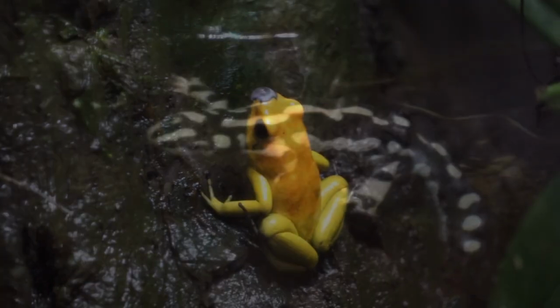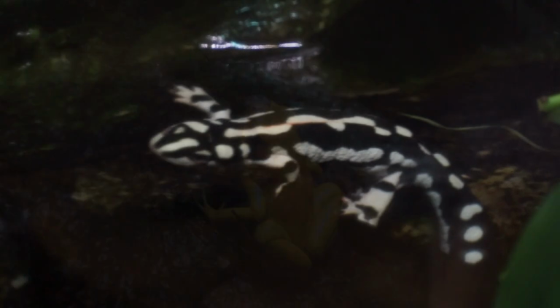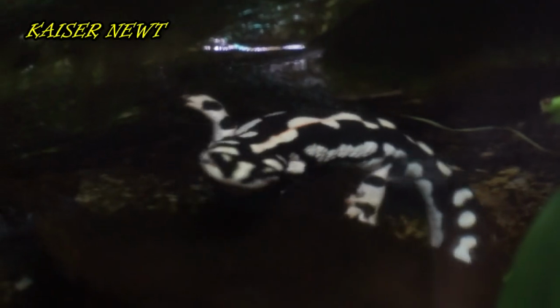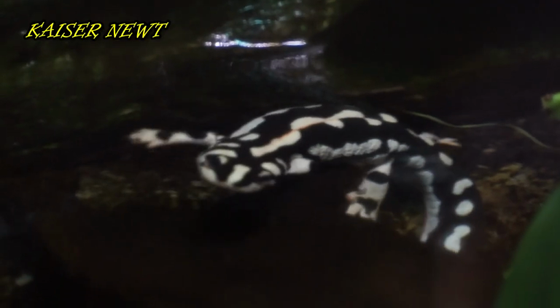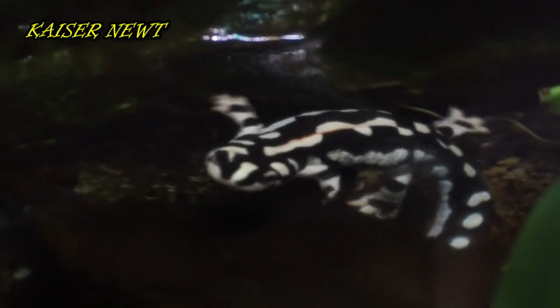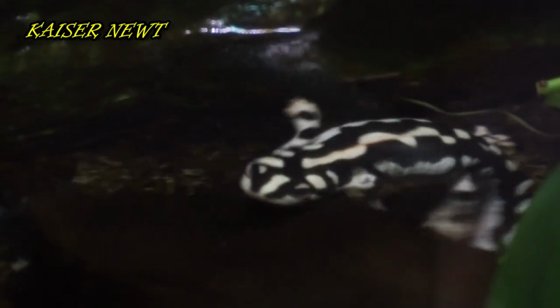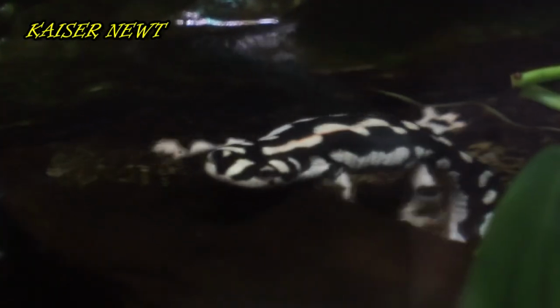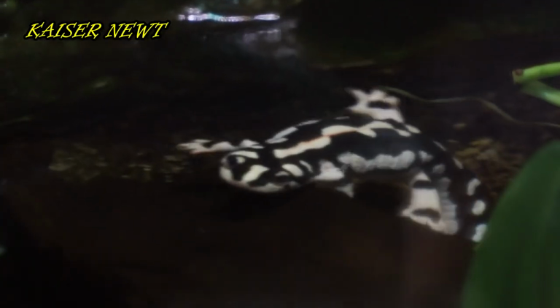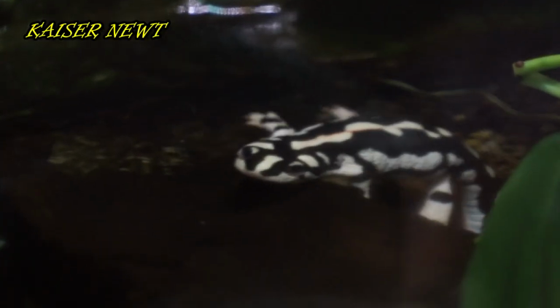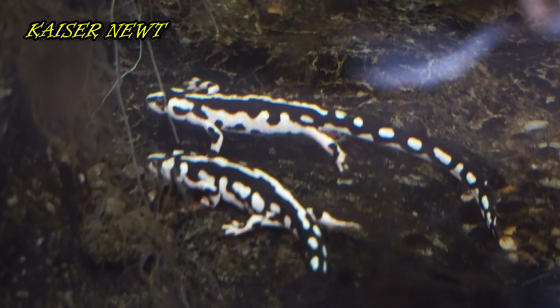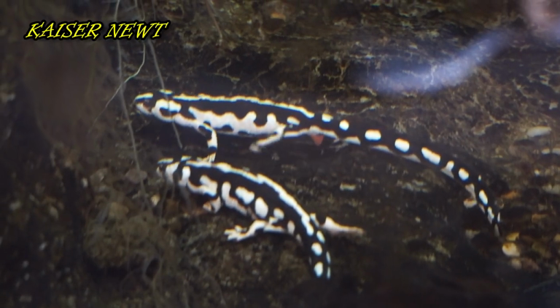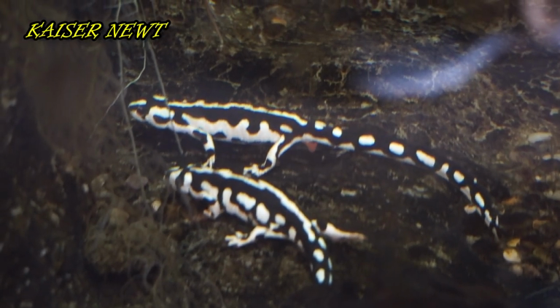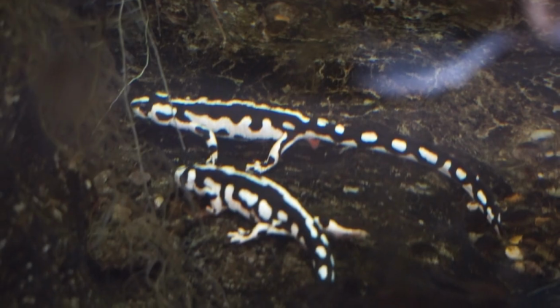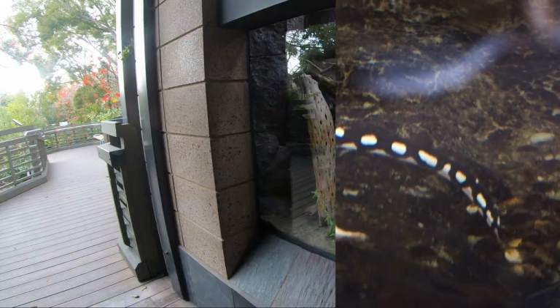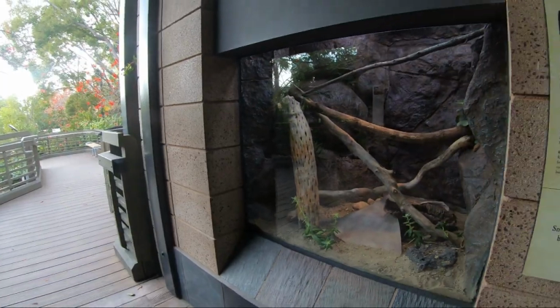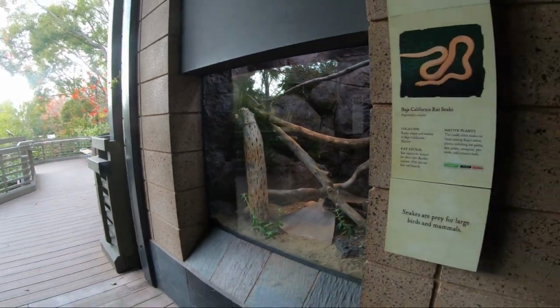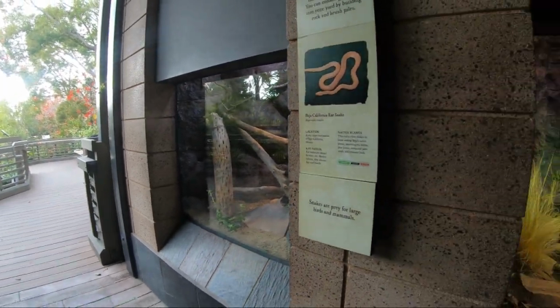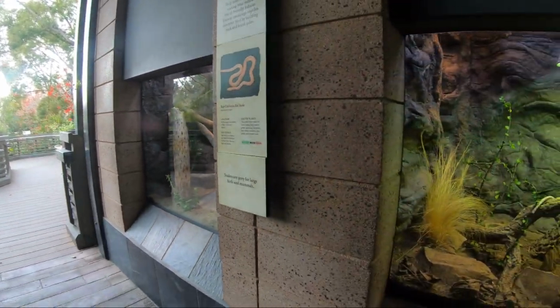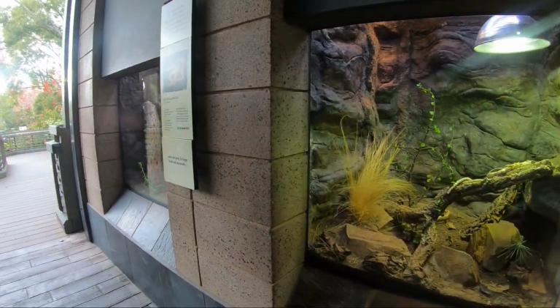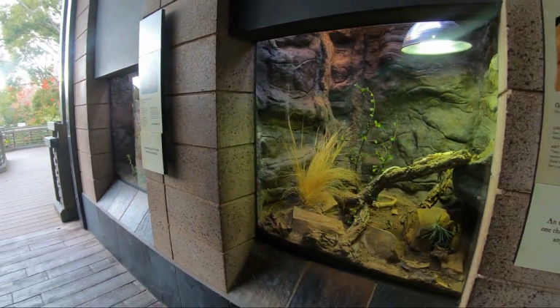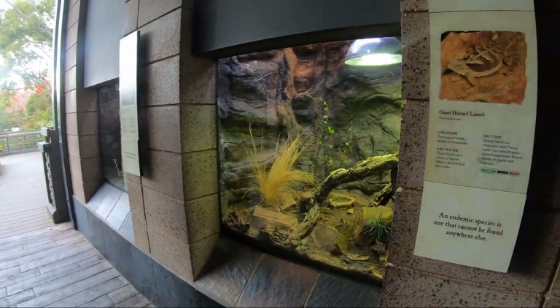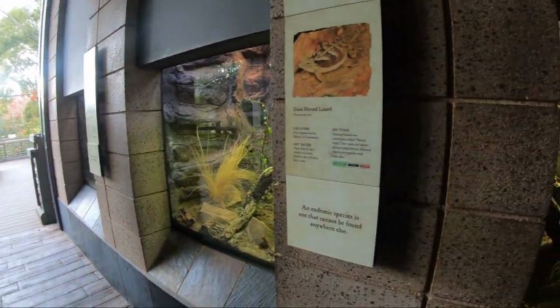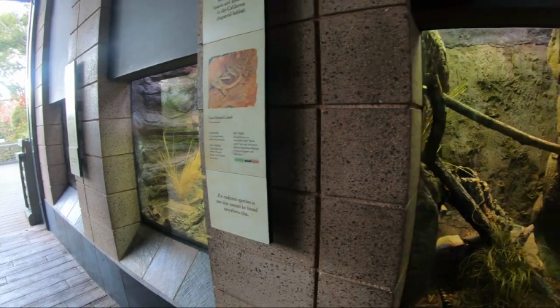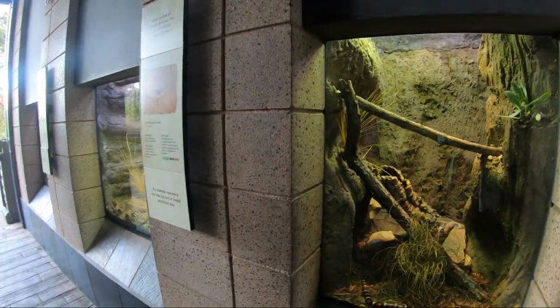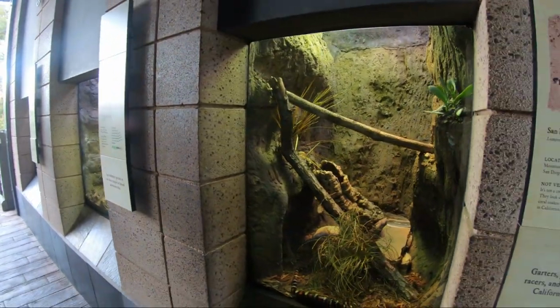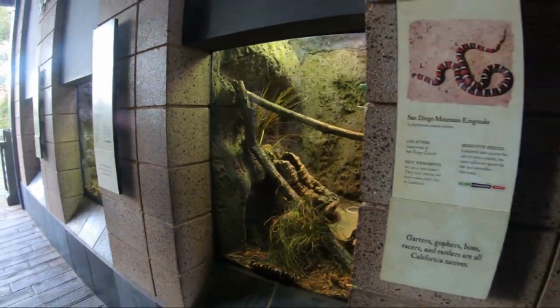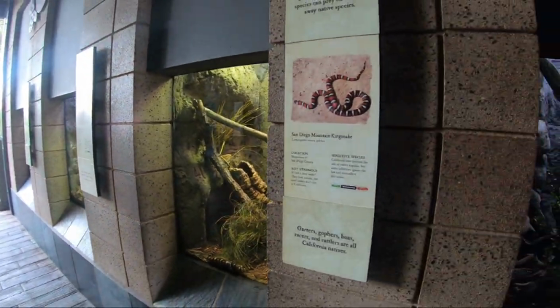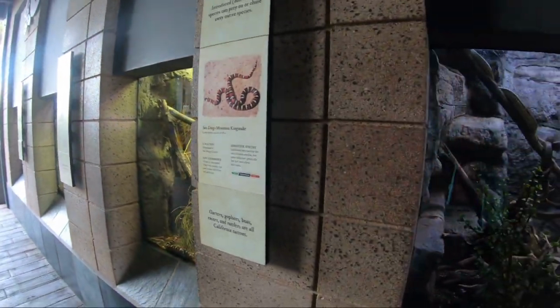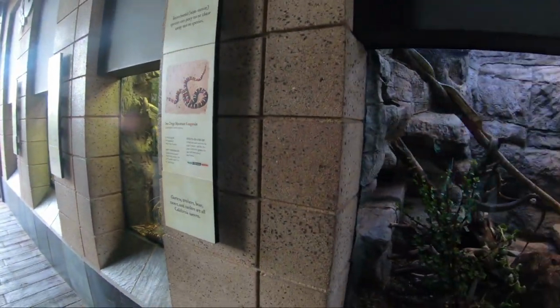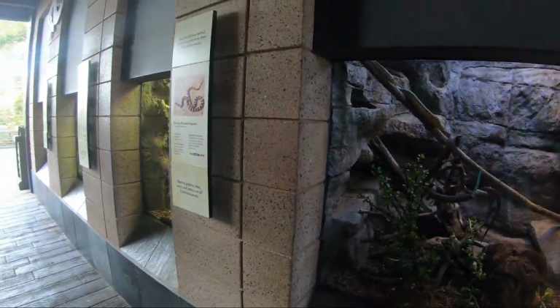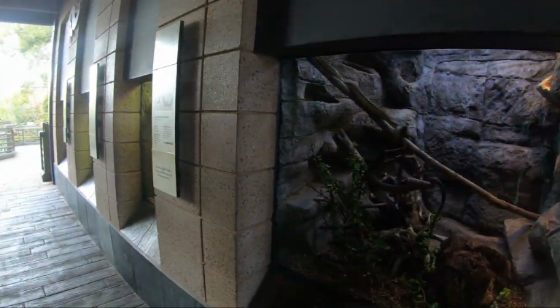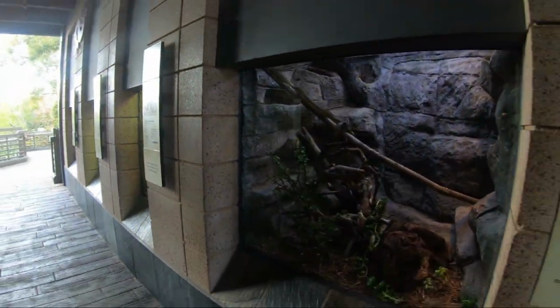Pet traders carelessly over-collected this newt — more than 80 percent of the population was taken in just 10 years. Coming down the right side of this exhibit hall we find species native to California: seven terrariums featuring toads, lizards, and snakes.